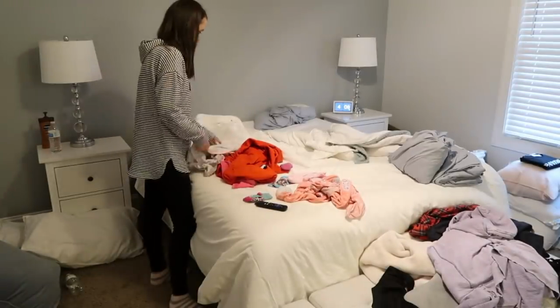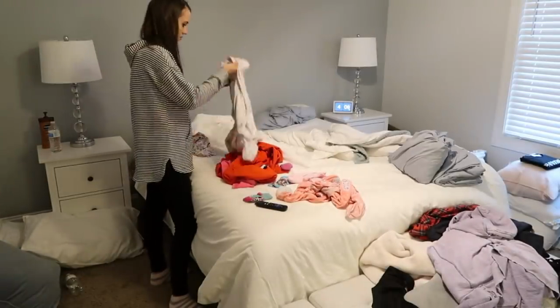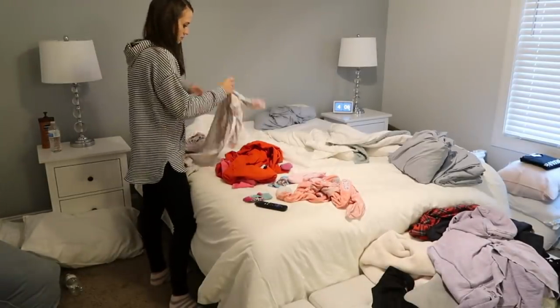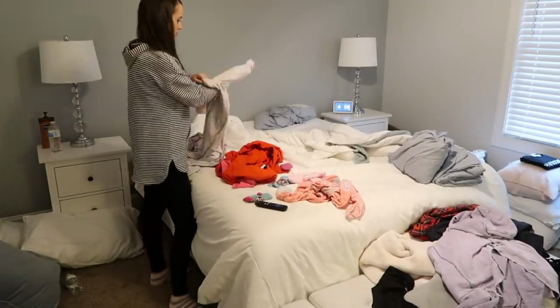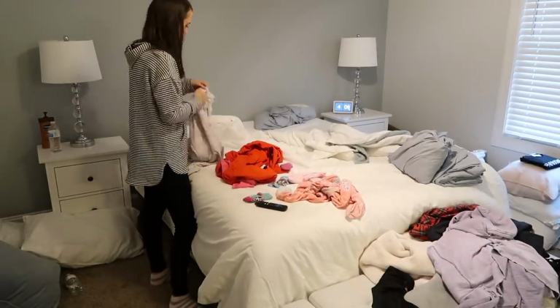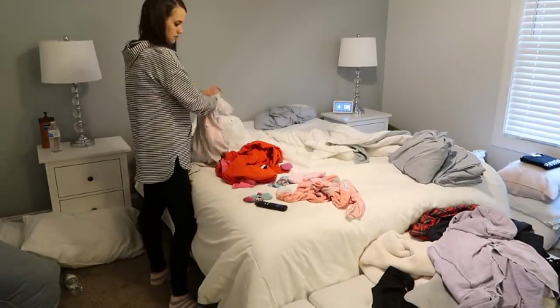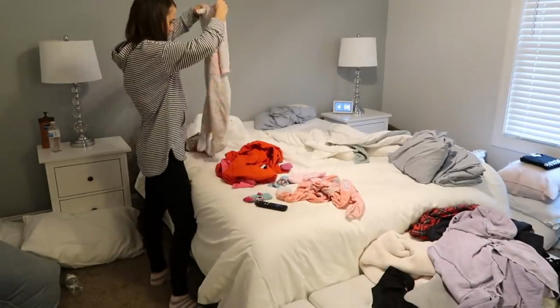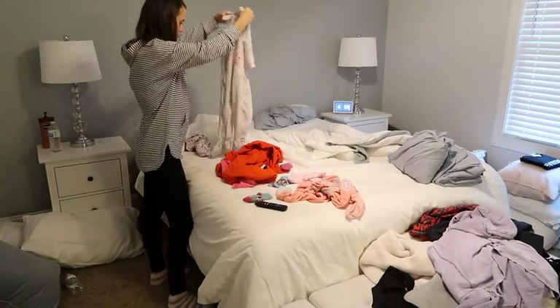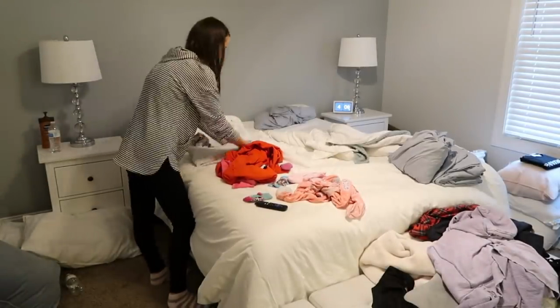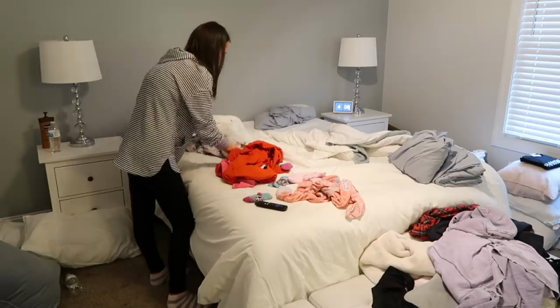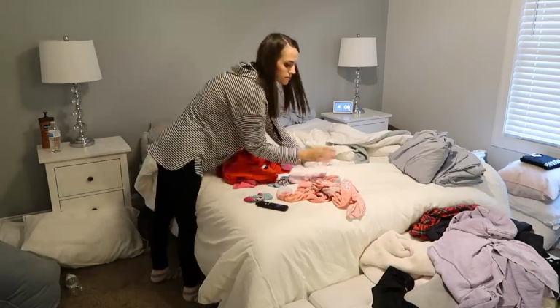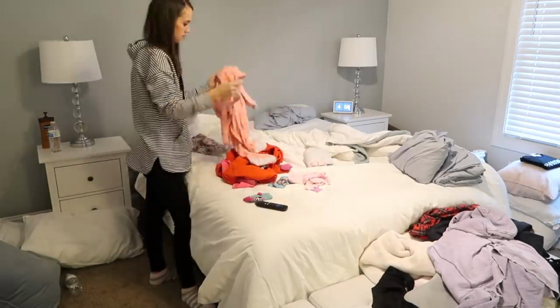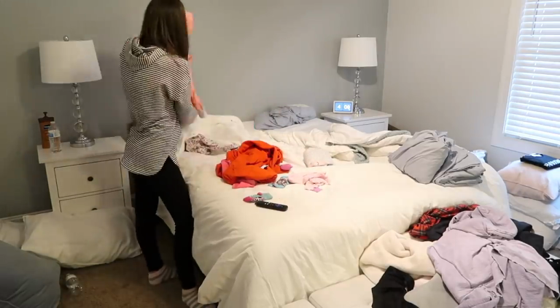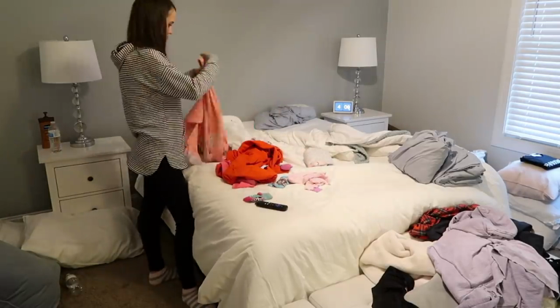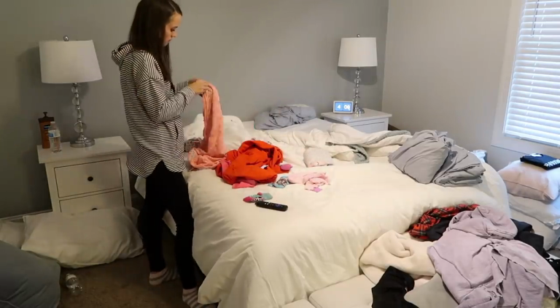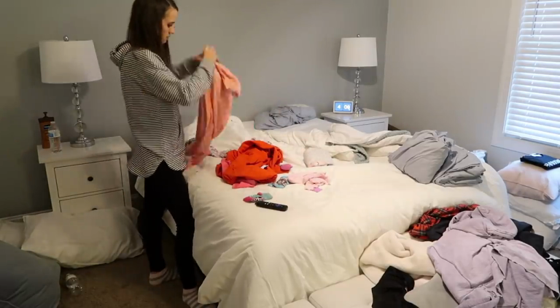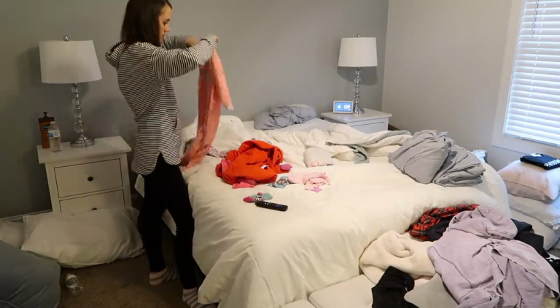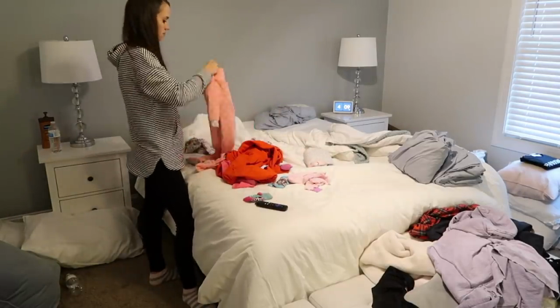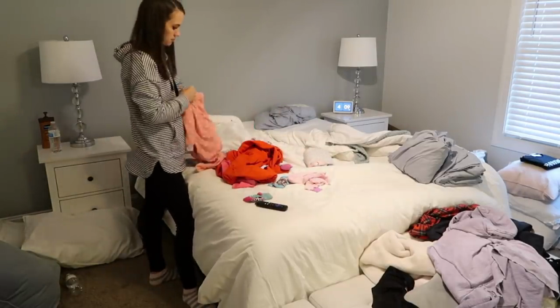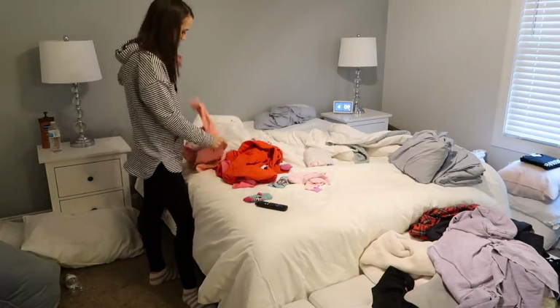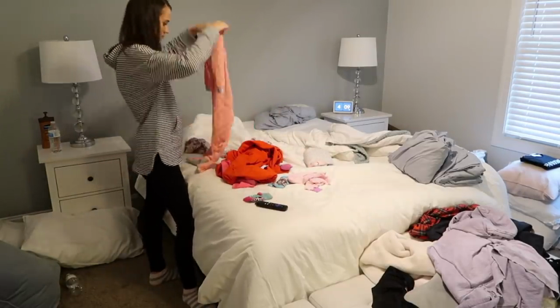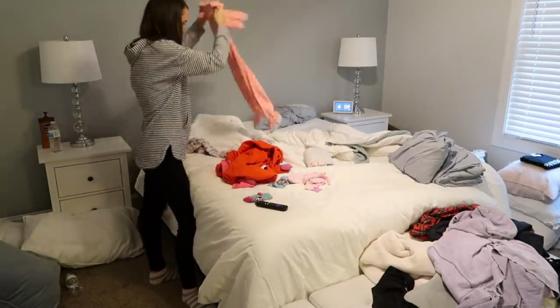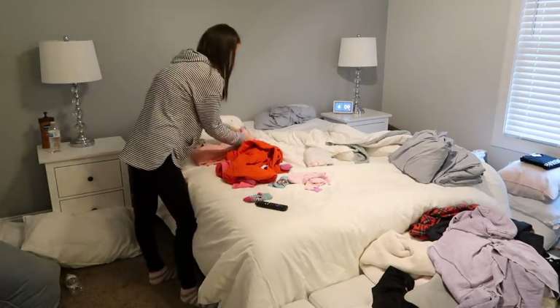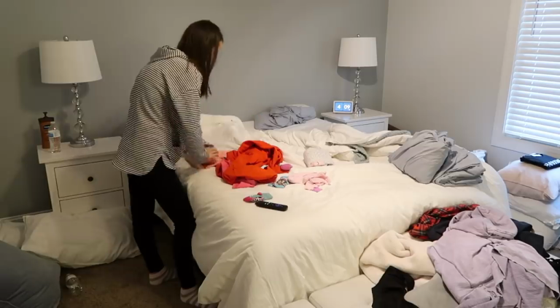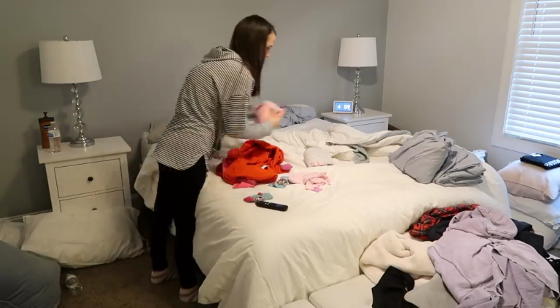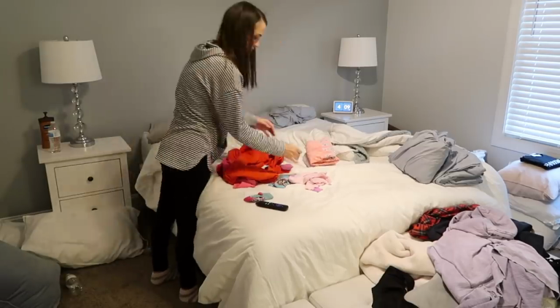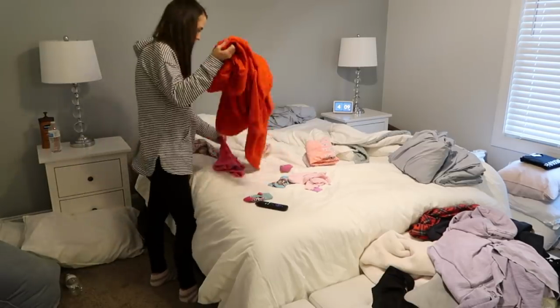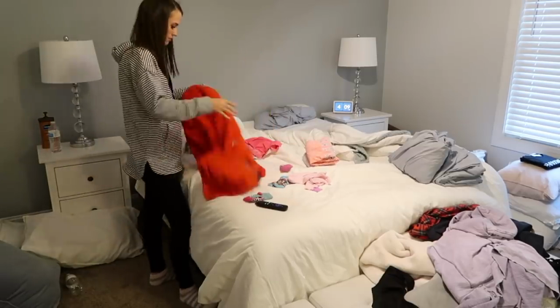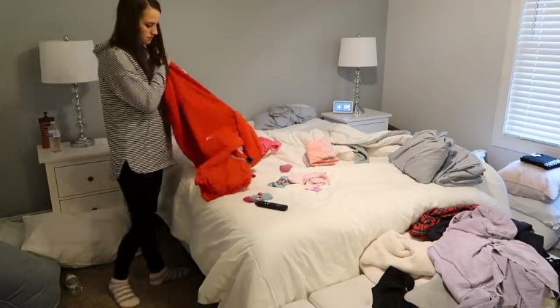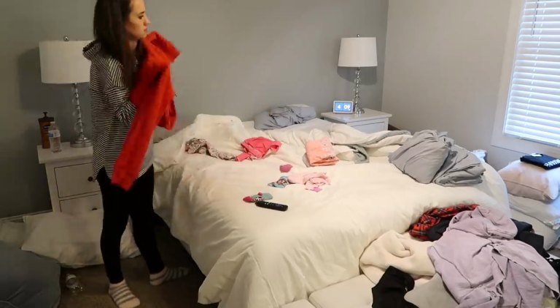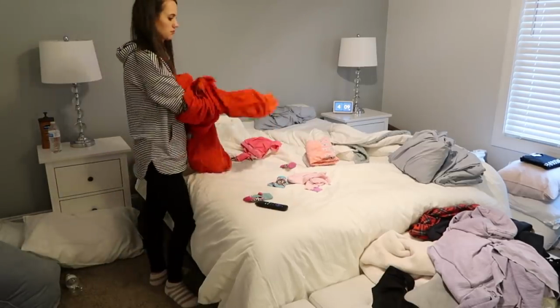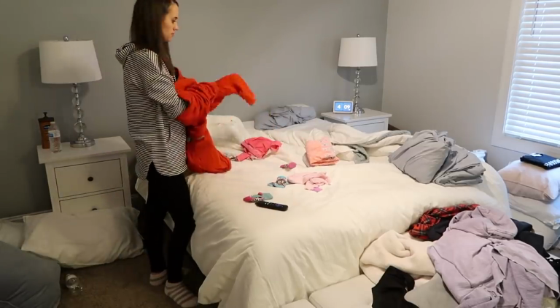Before I even make my bed, I need to fold these clothes. These are all clean clothes that came out of the washing machine and I just kind of dumped them on the bed. So I'm going to go through and fold all these up first before I can even make the bed.